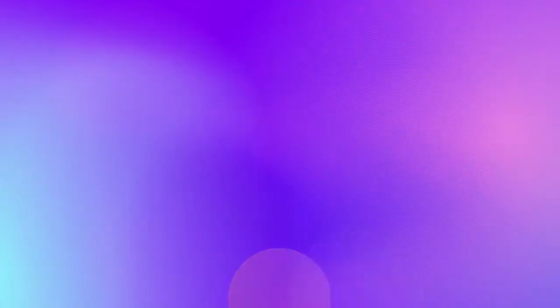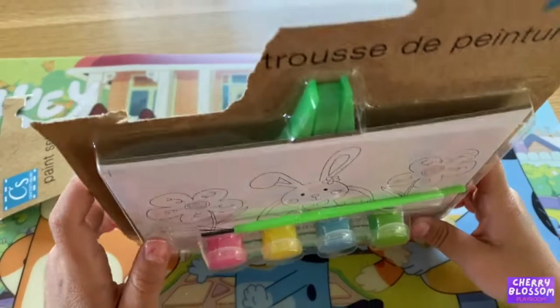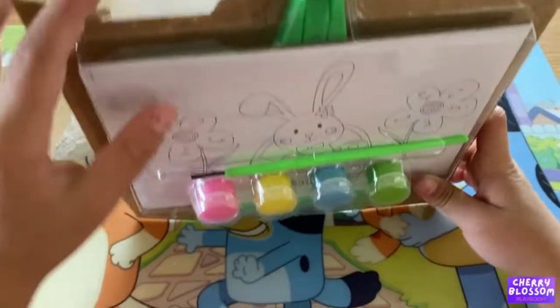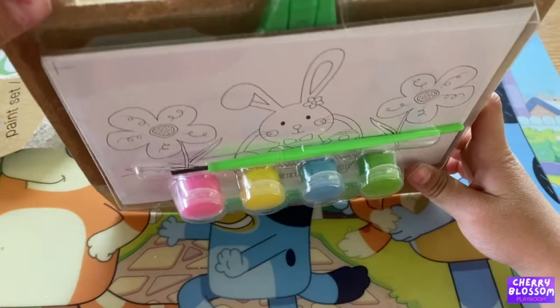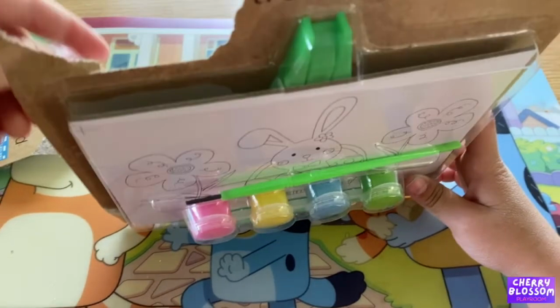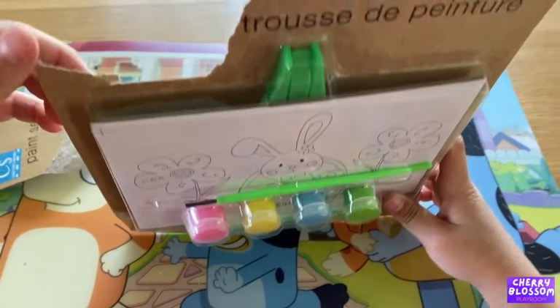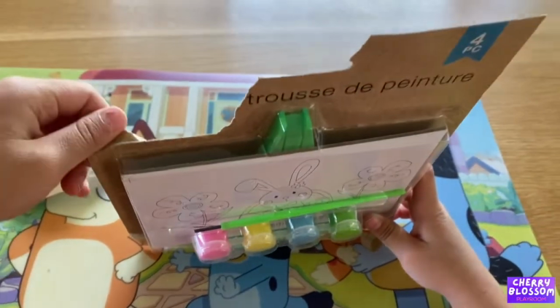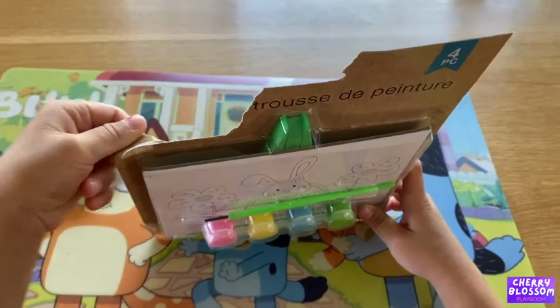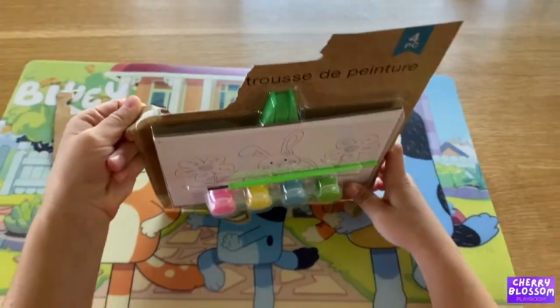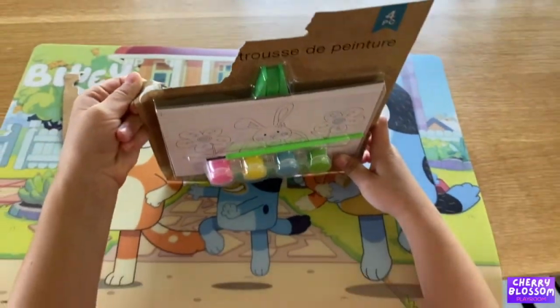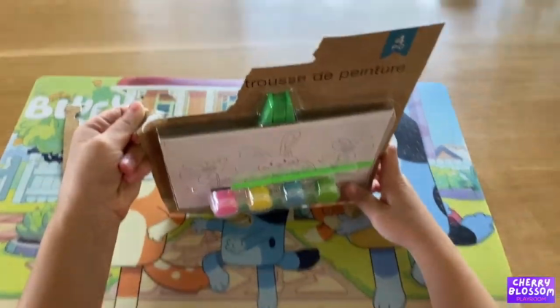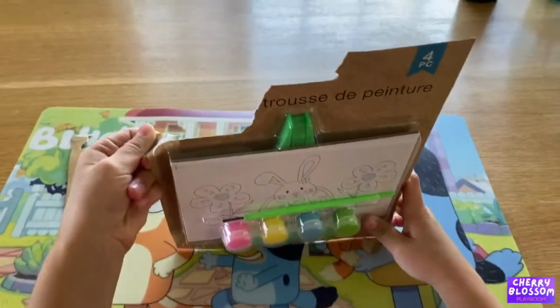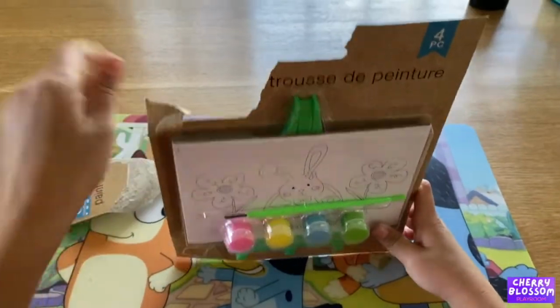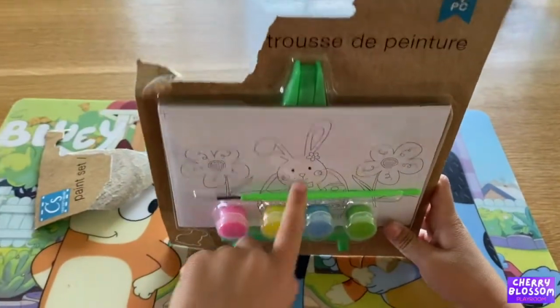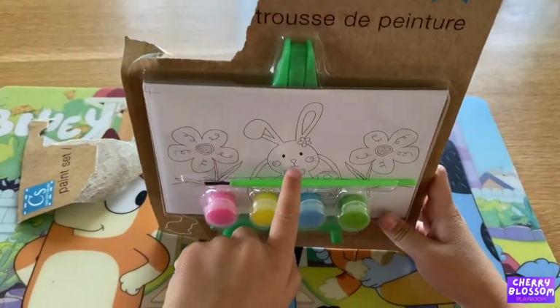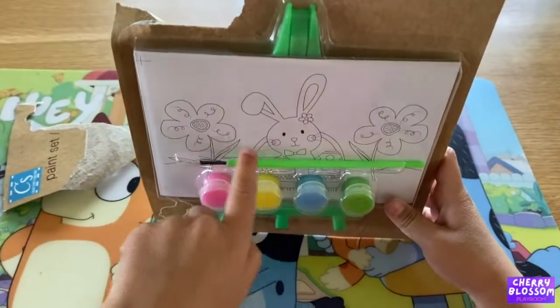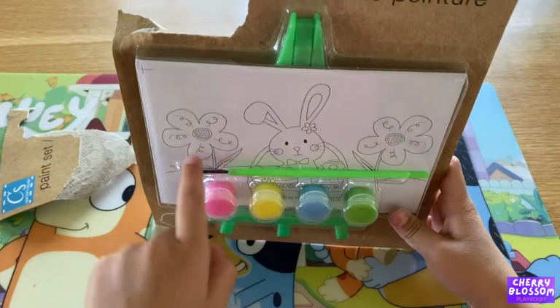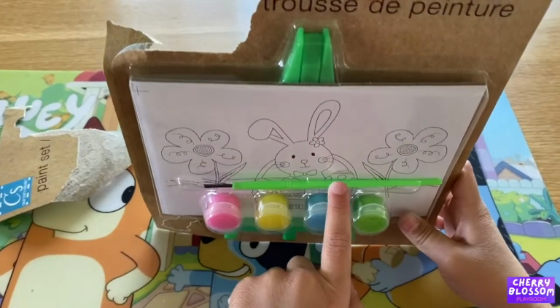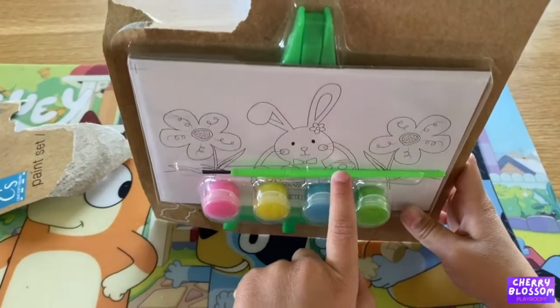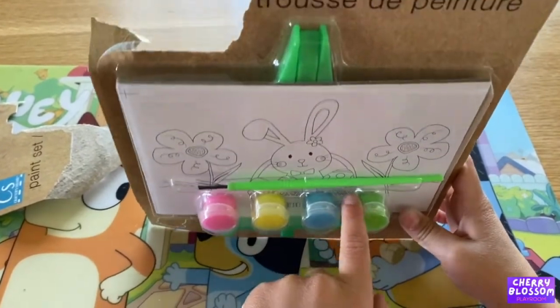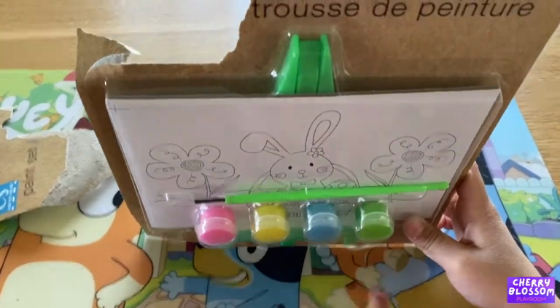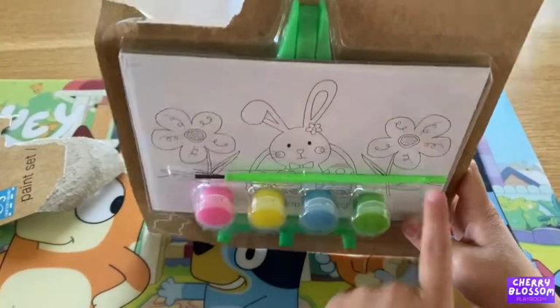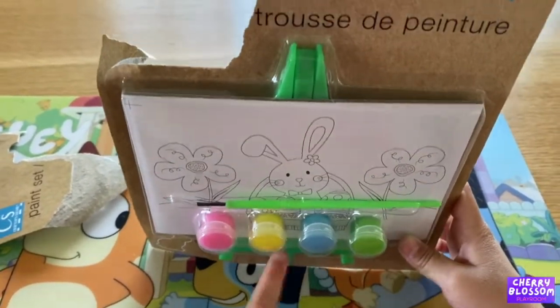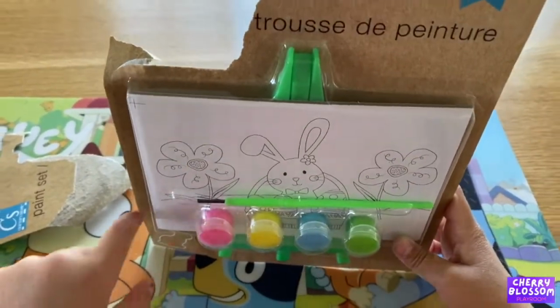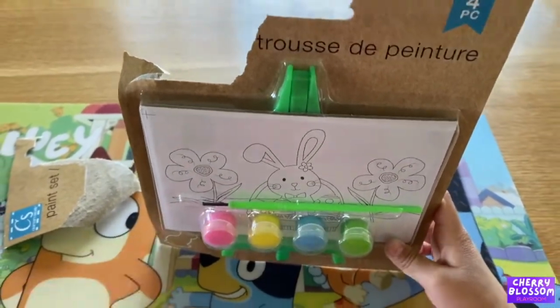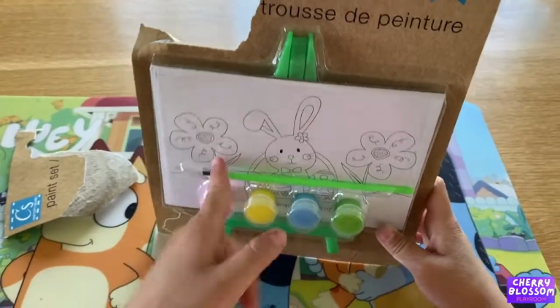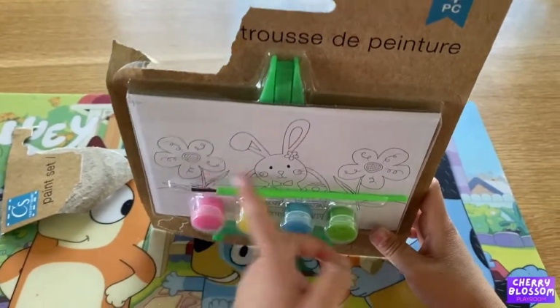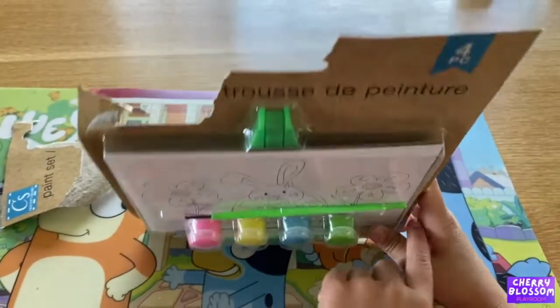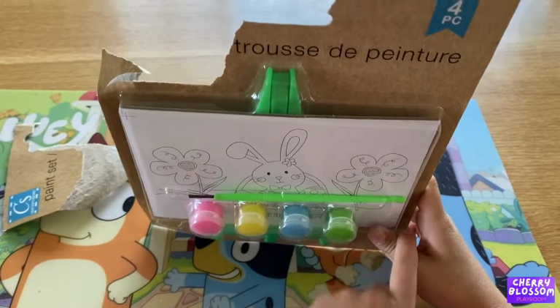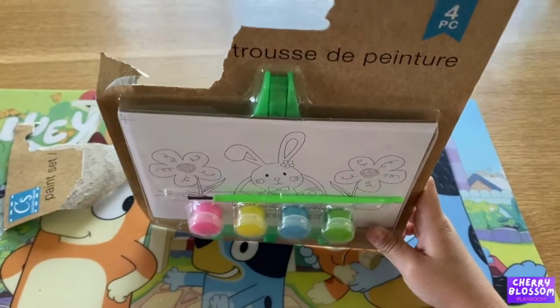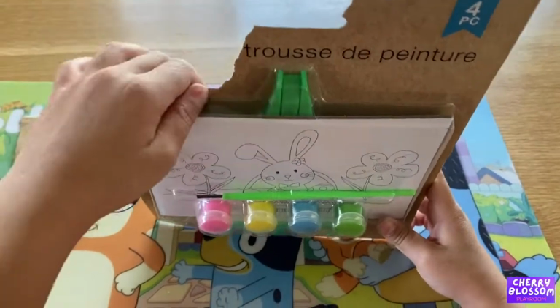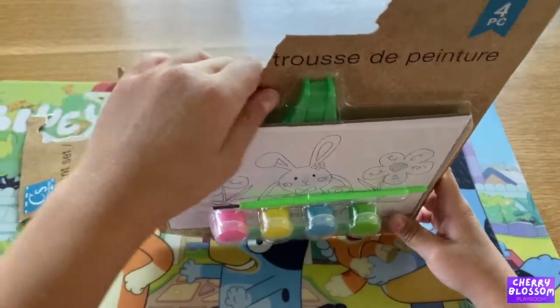This is my picture and then we're gonna paint it. It has a bunny and the flowers and the eggs and another flower. We have paint and the paintbrush, so let's get started.